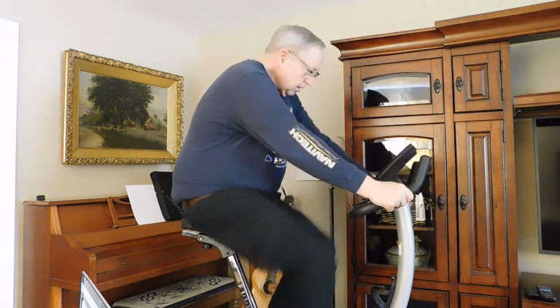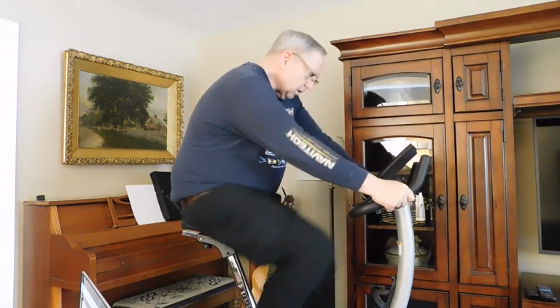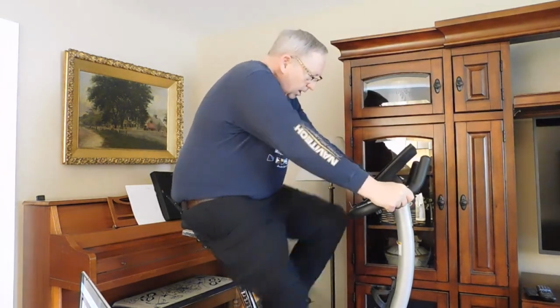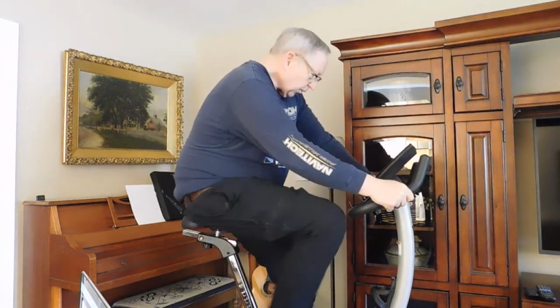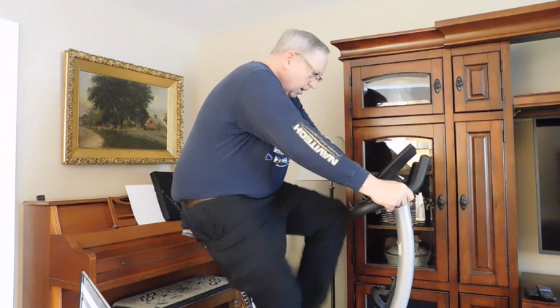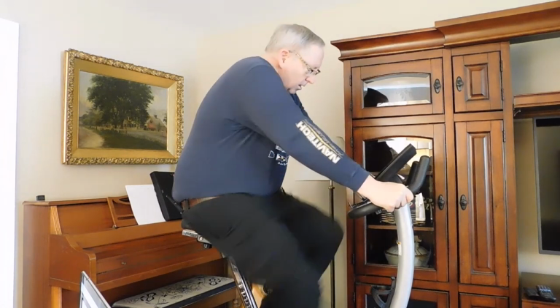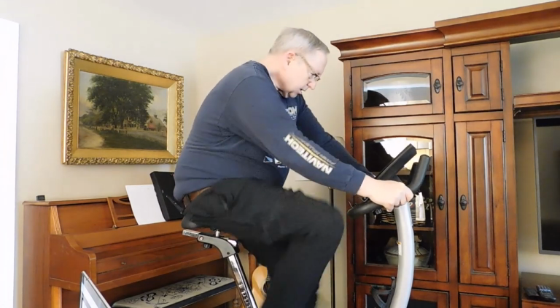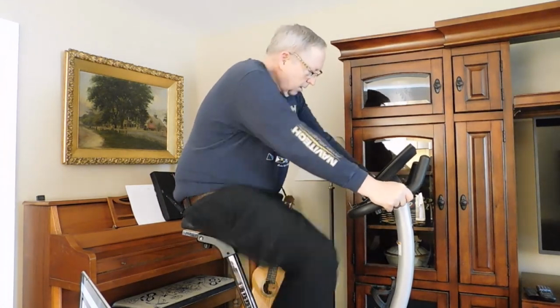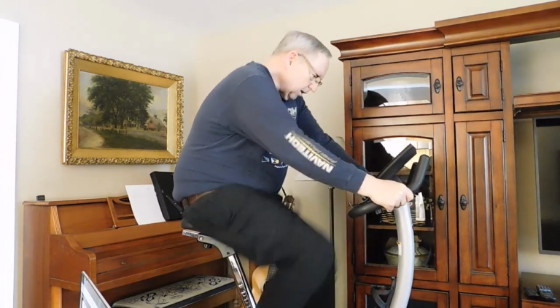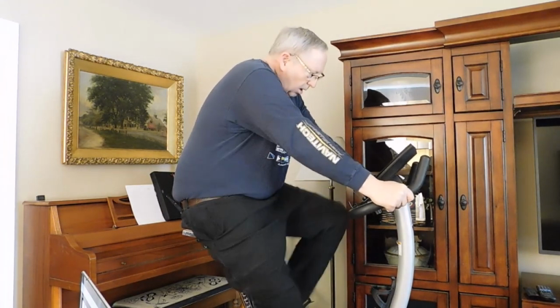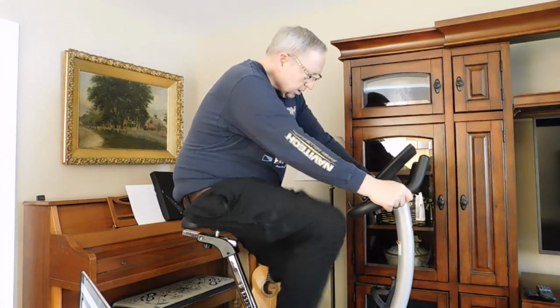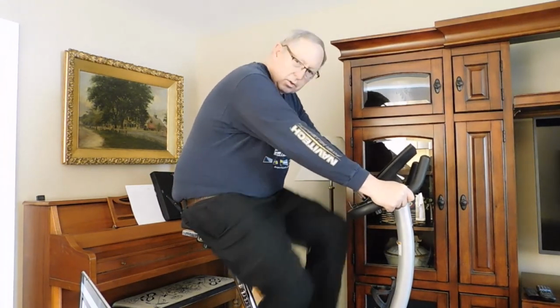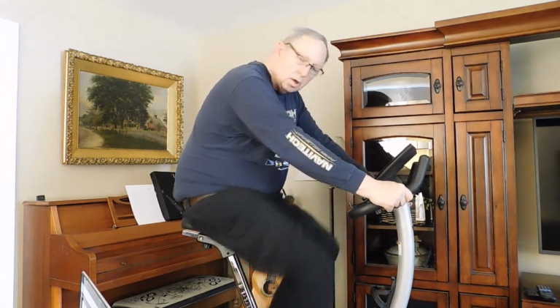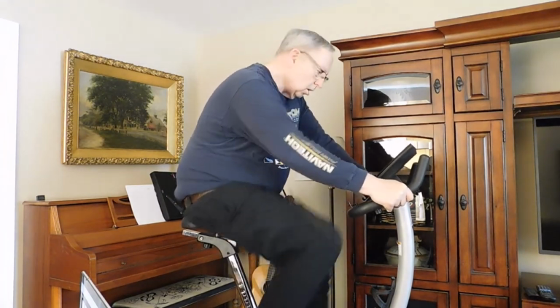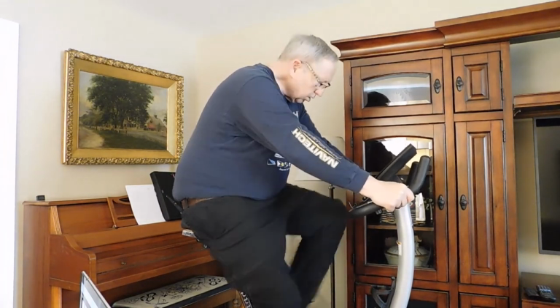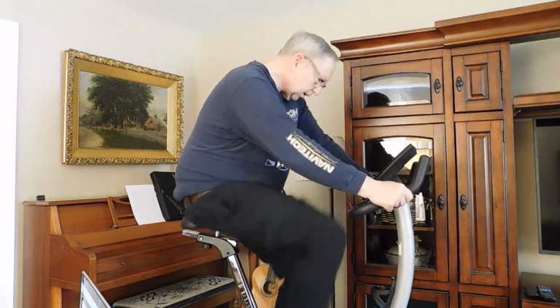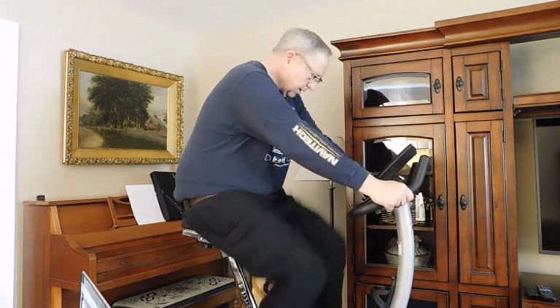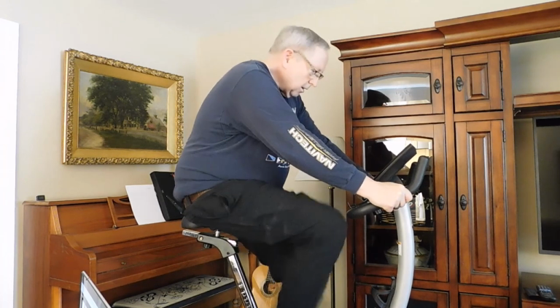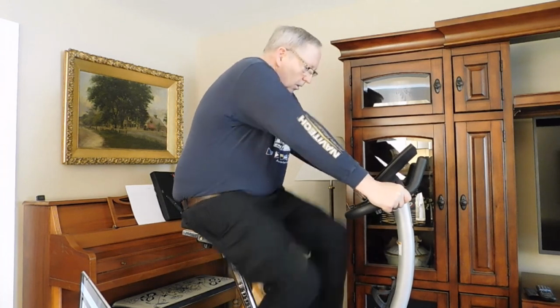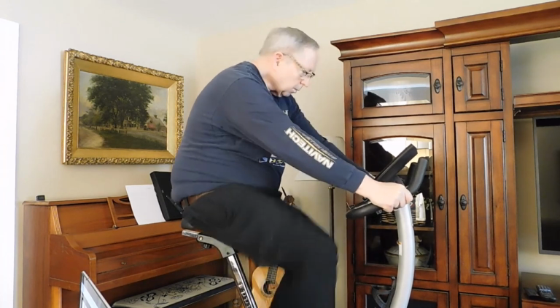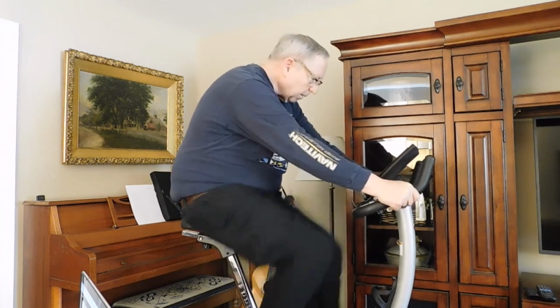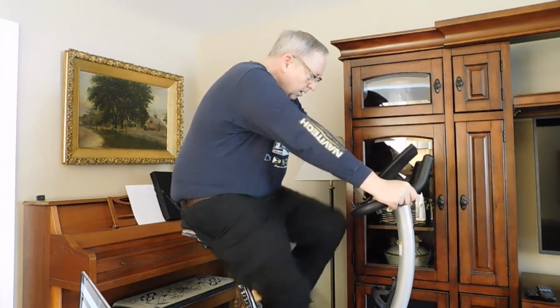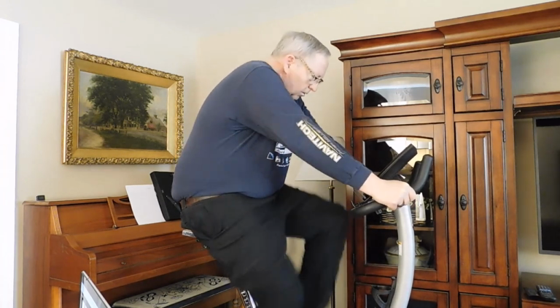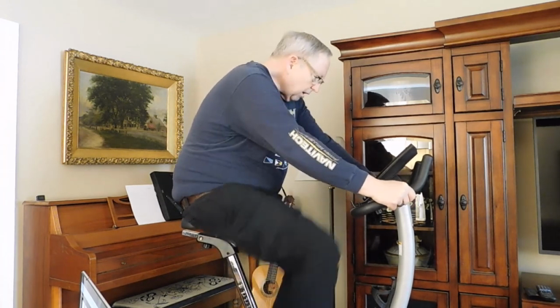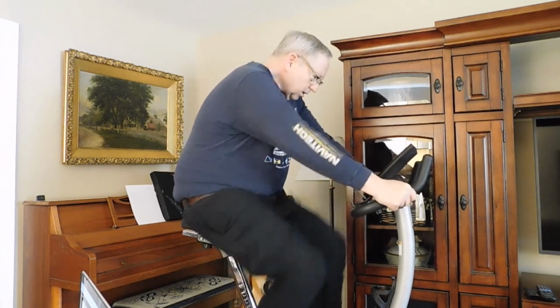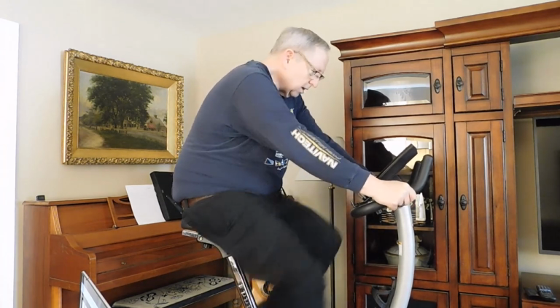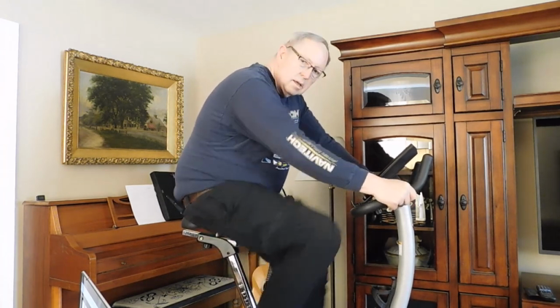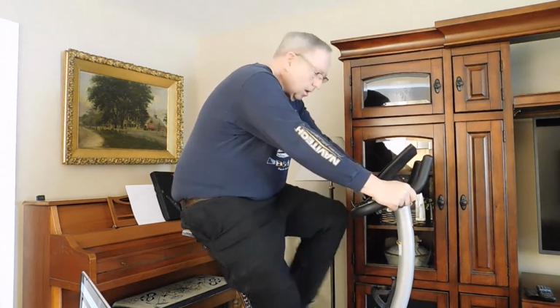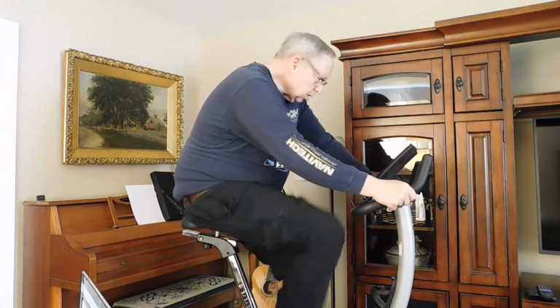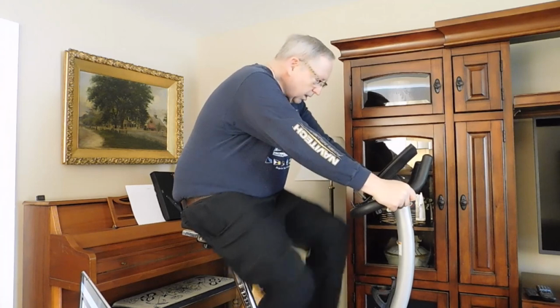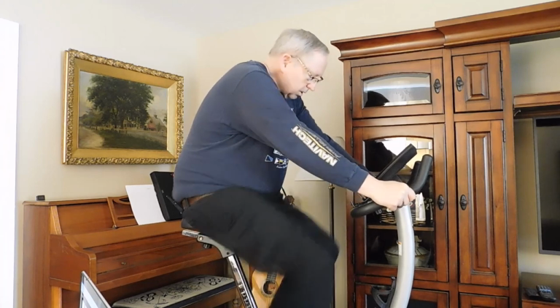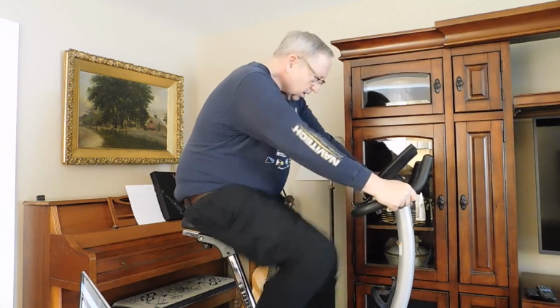I've been slowing down here for the last minute and my heart rate is coming down to 120. I'm coming up on two and a half minutes. I'm going to raise the resistance again.